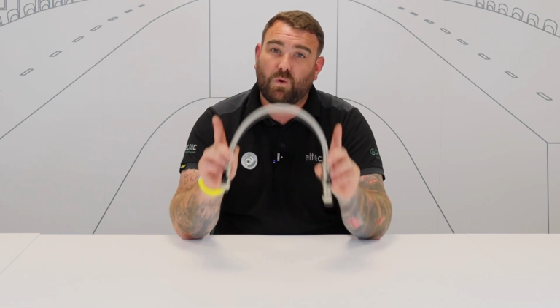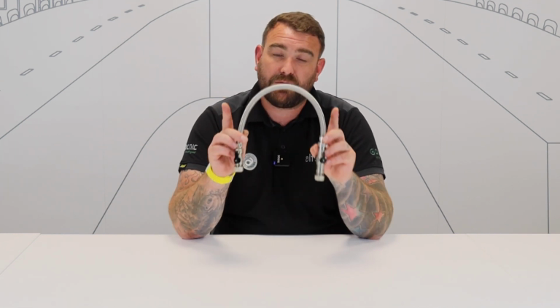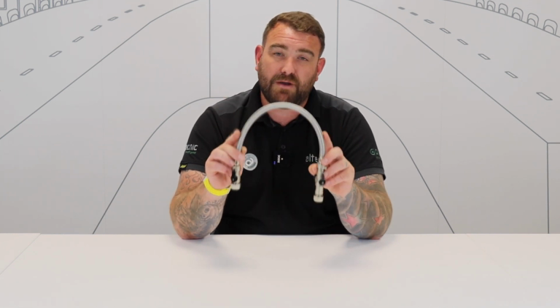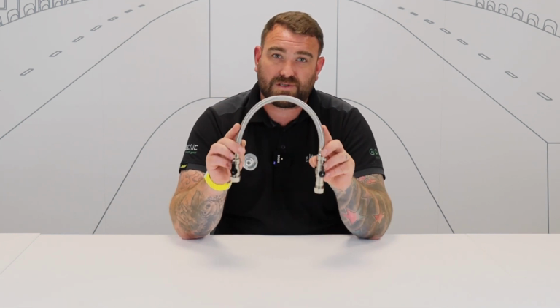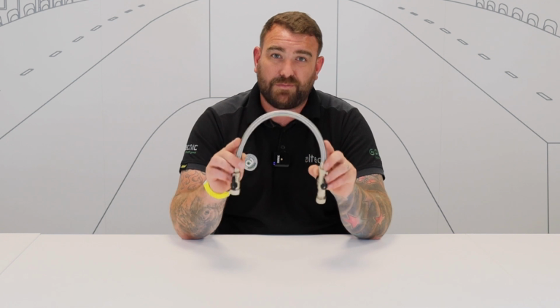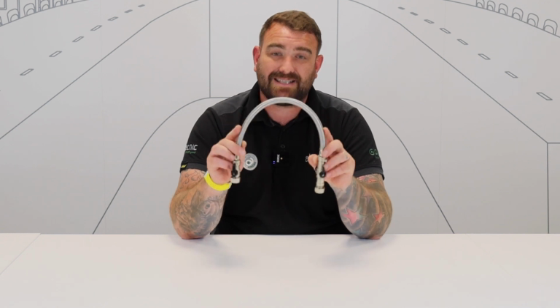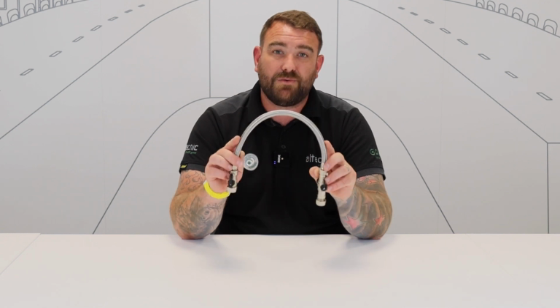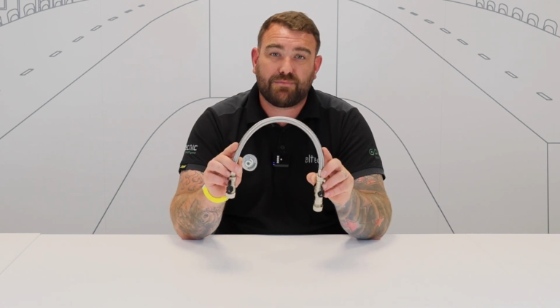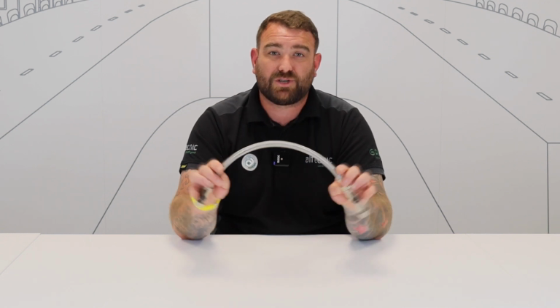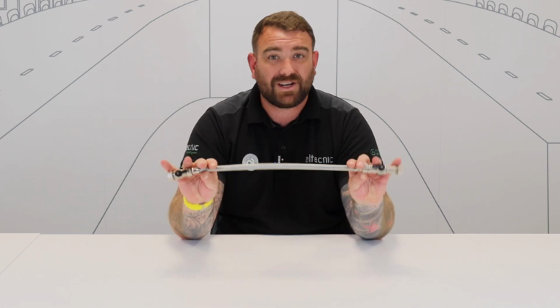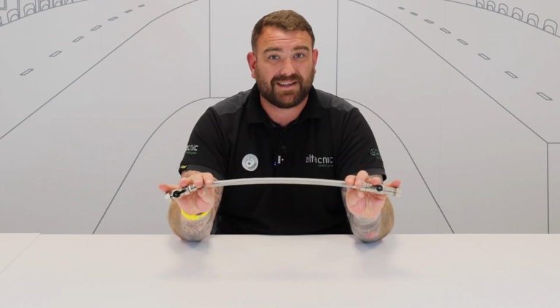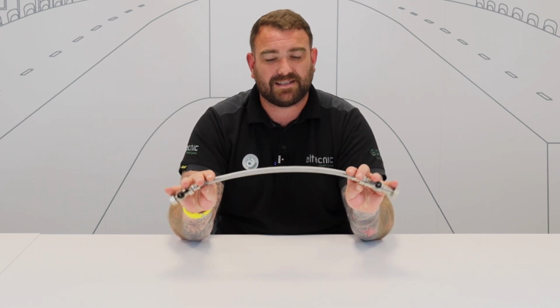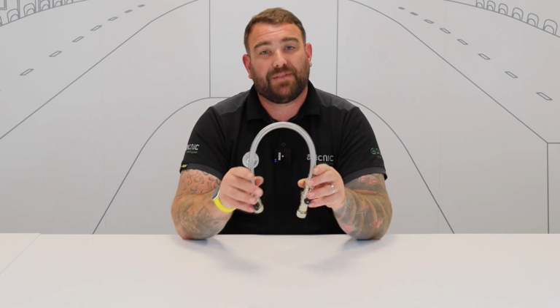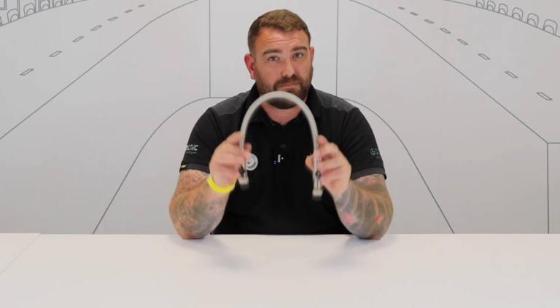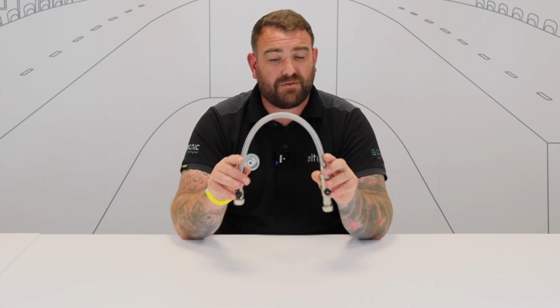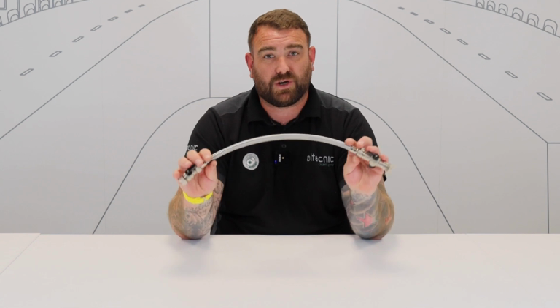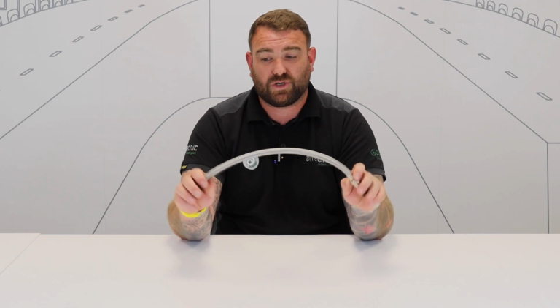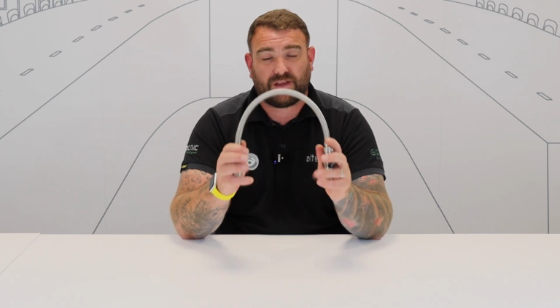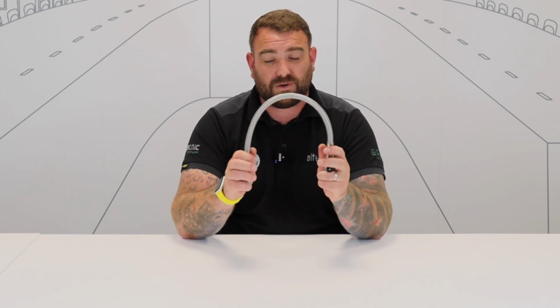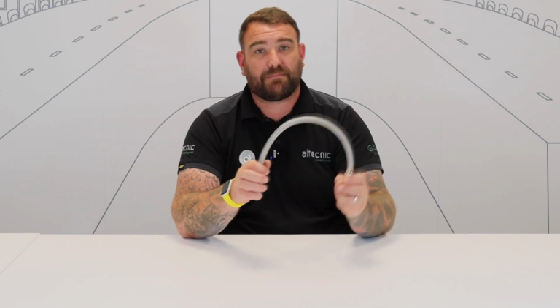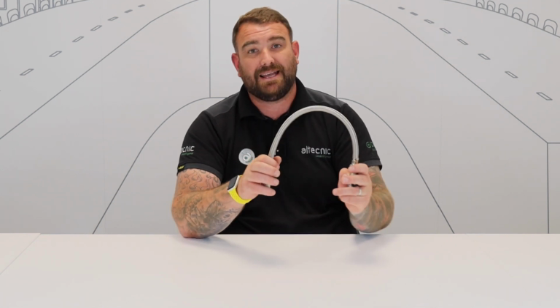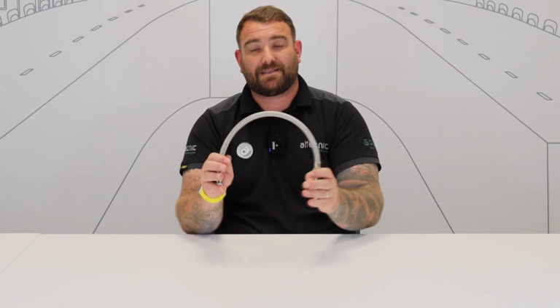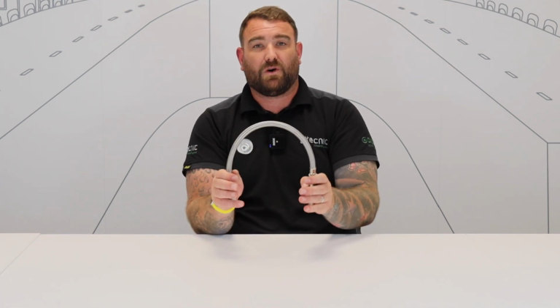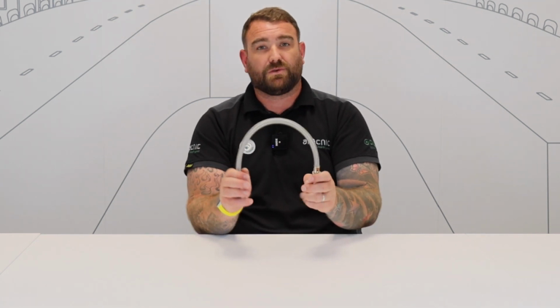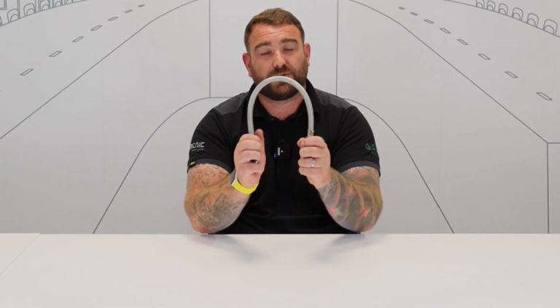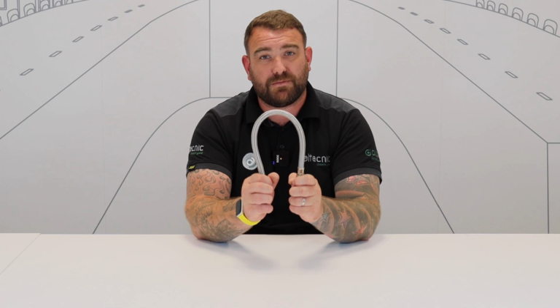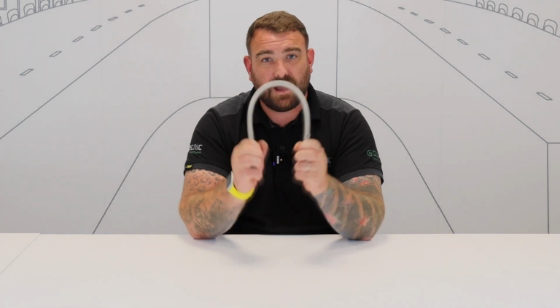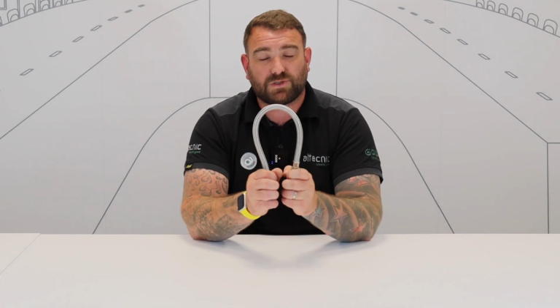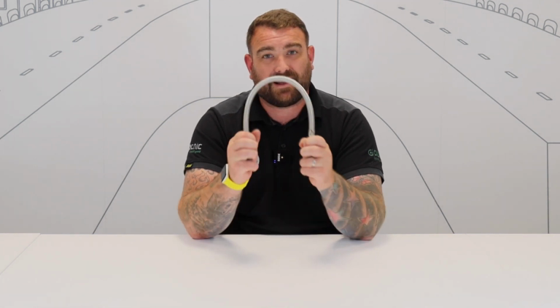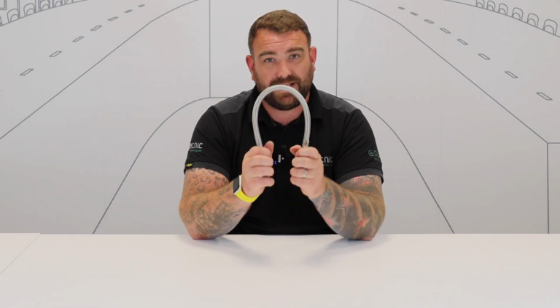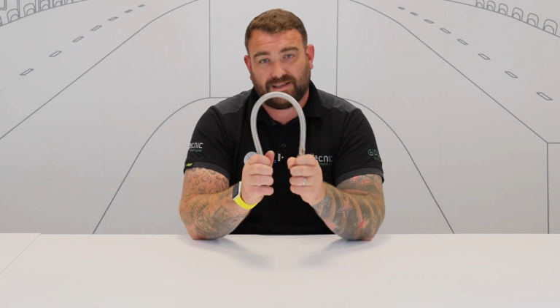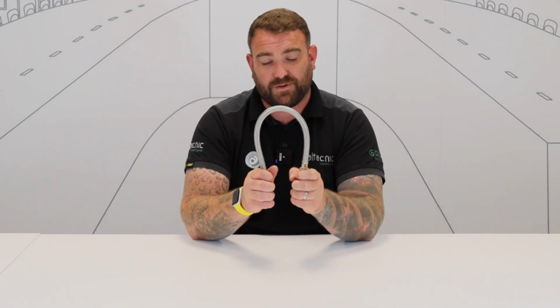One thing we must remember when it comes to the filling loop is that this is only a temporary connection. We cannot leave it connected. That's to do with backflow prevention — we've got to make sure that we've got that physical air gap between our heating system and the wholesome water supply. So as water regs states, please disconnect the filling loop.